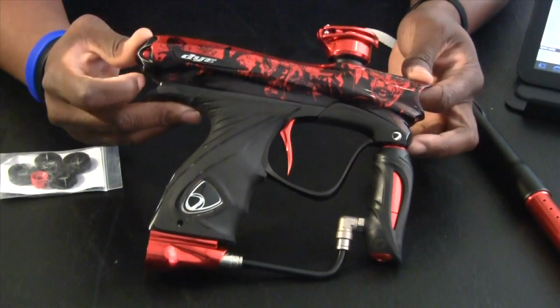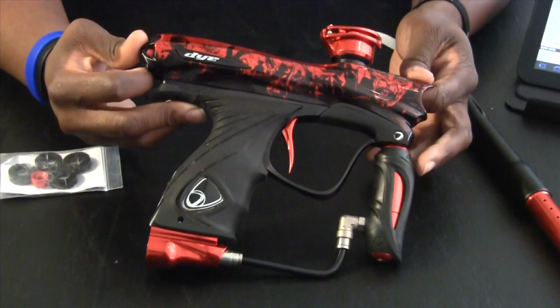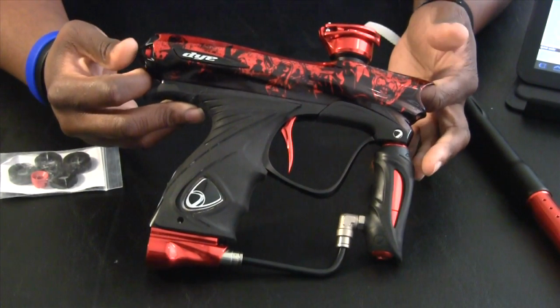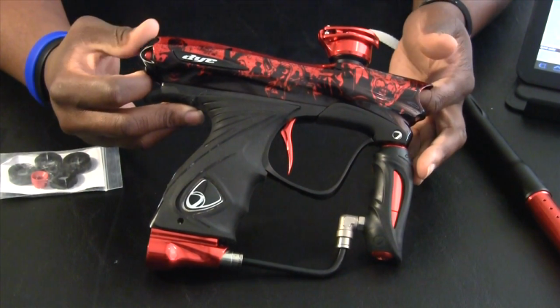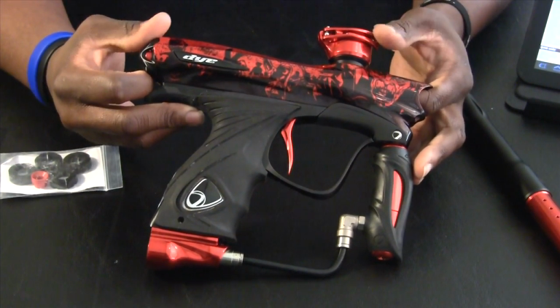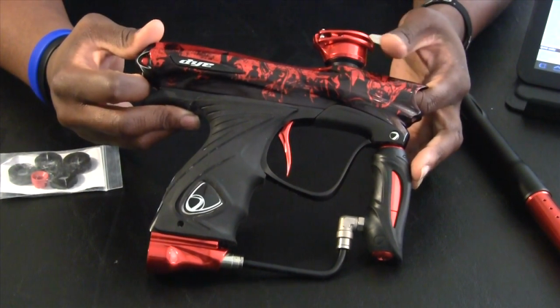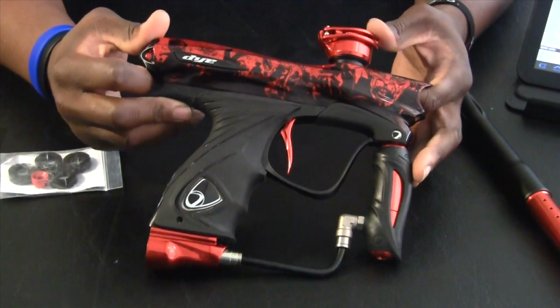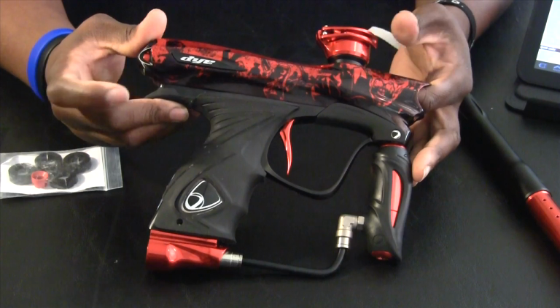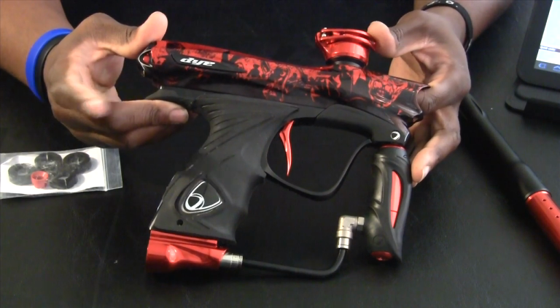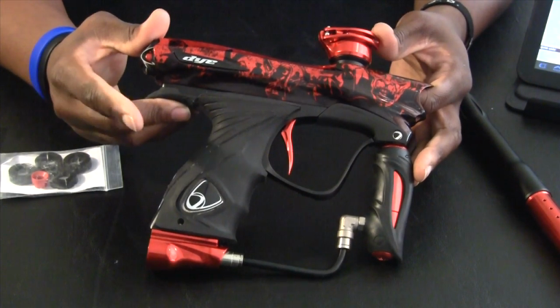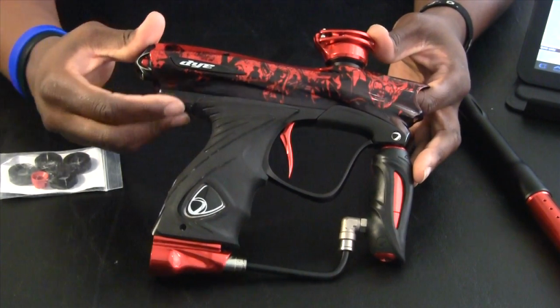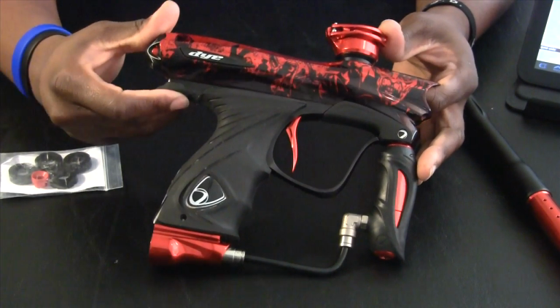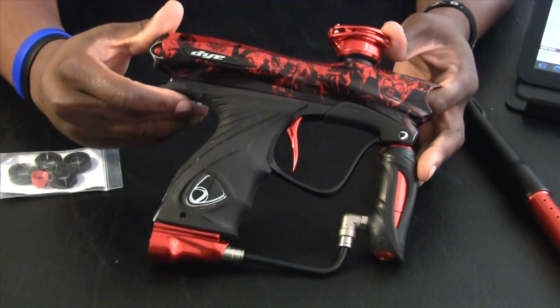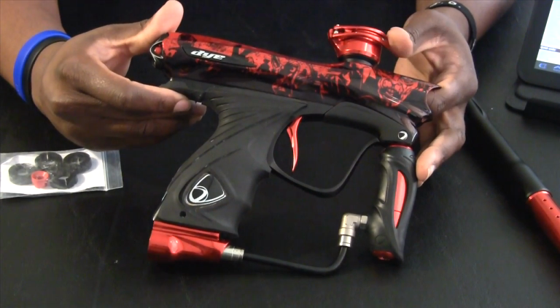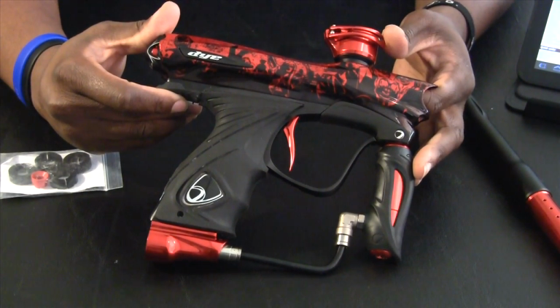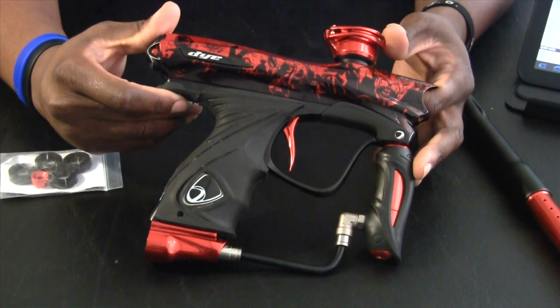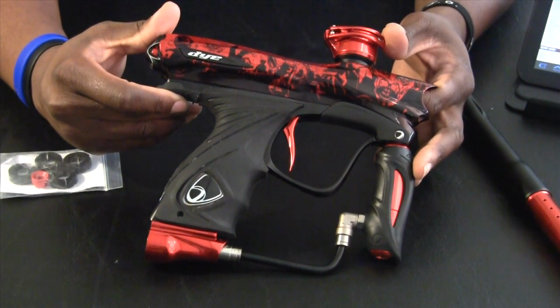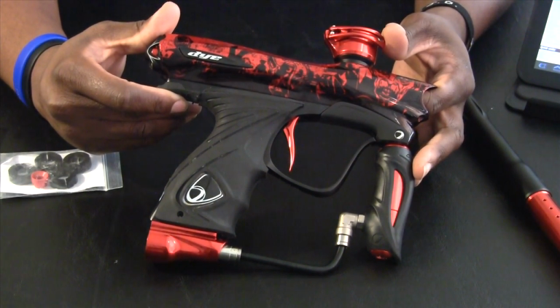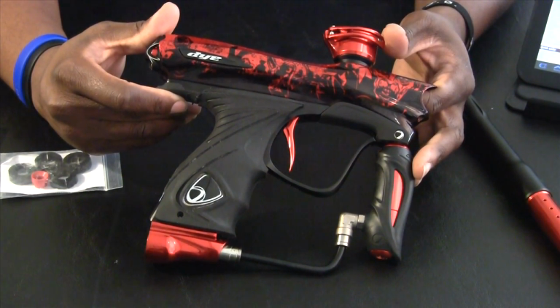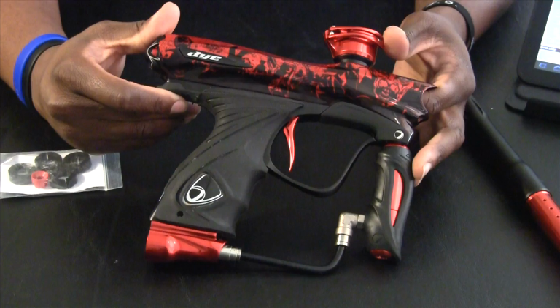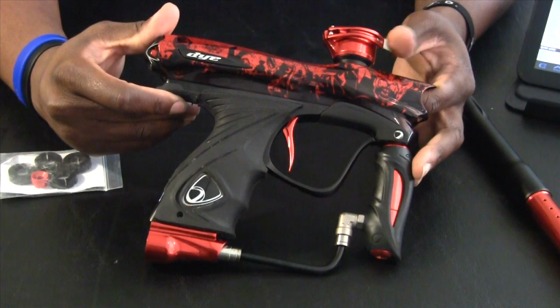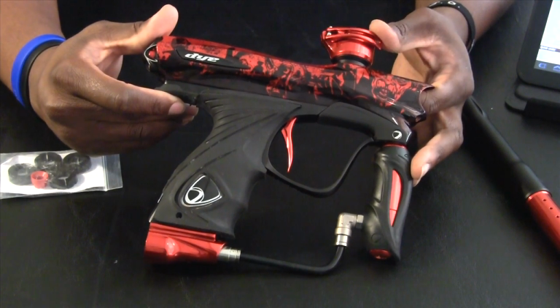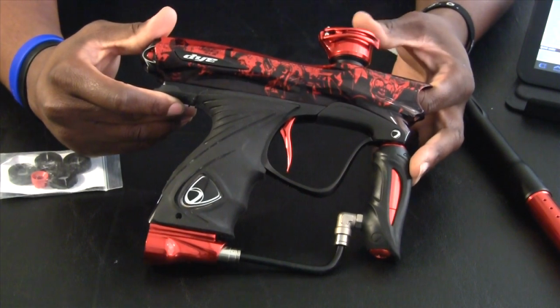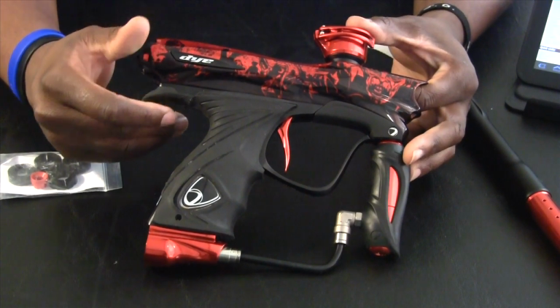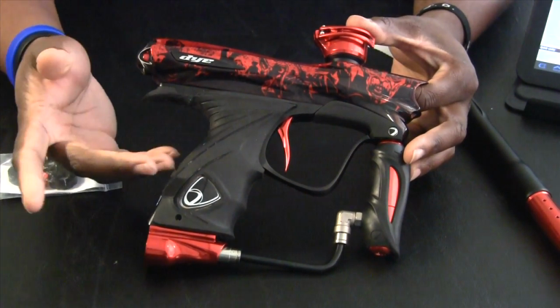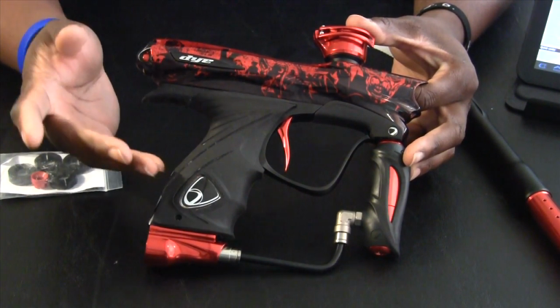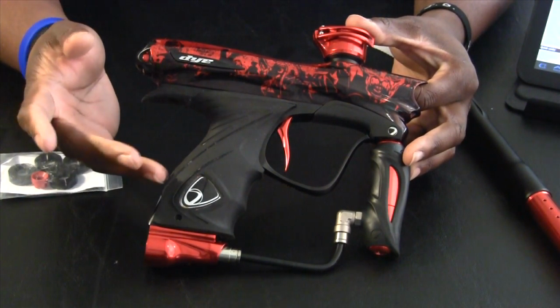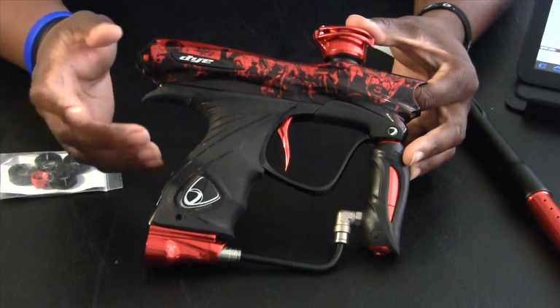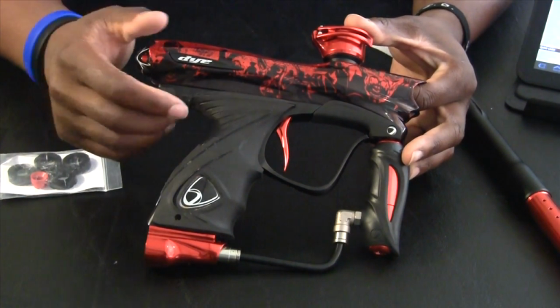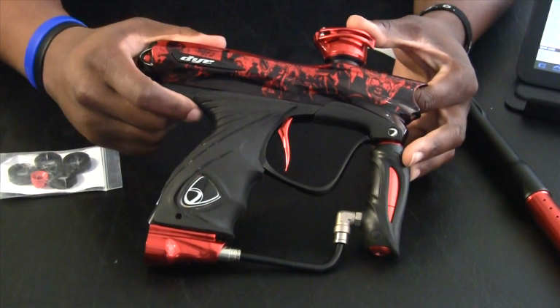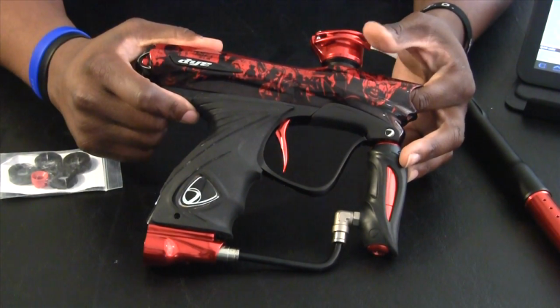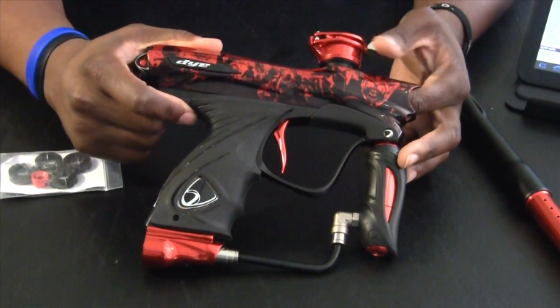This is a zombie one. There are several other models, which they actually have on sale at PunishersPB.com starting at $999.95. I believe they also come with a free Dye Rotor as well, so check that out on their website.